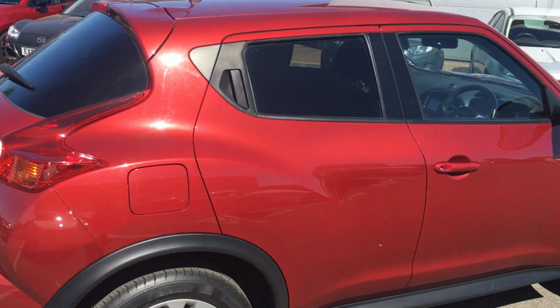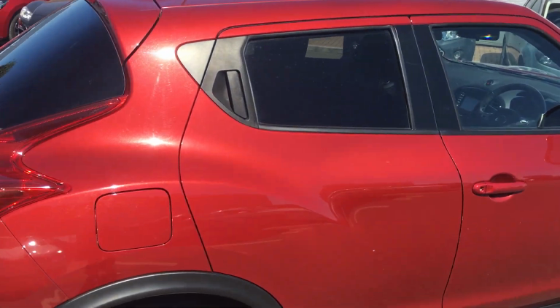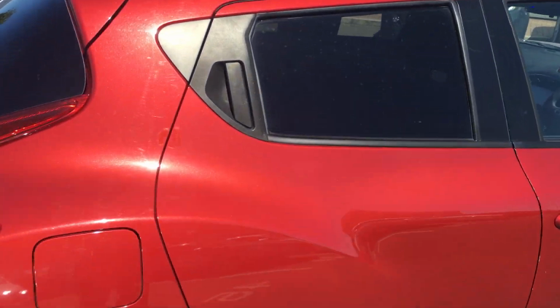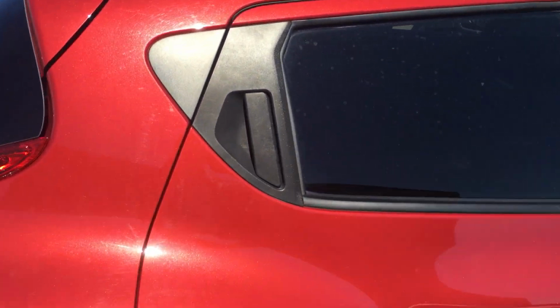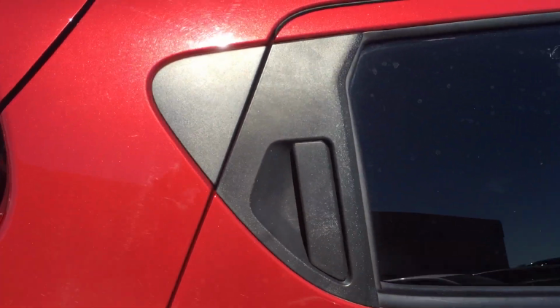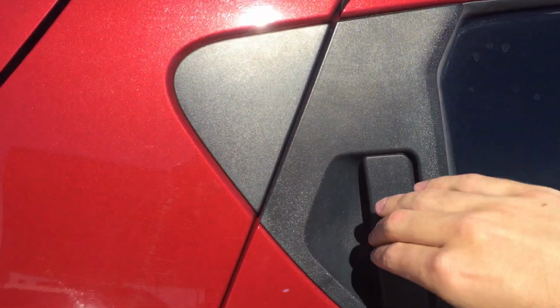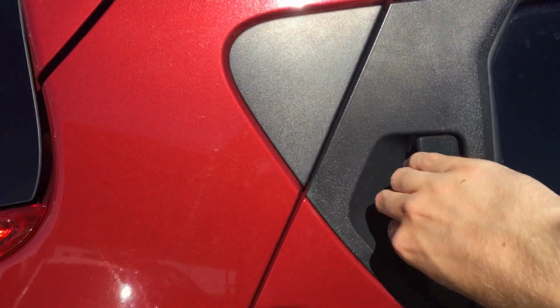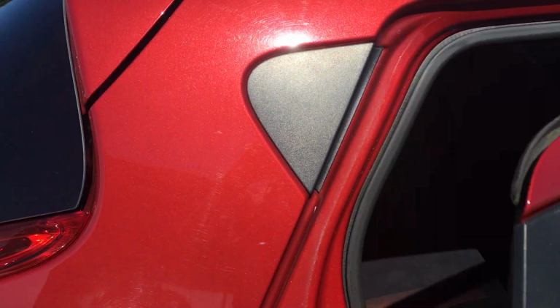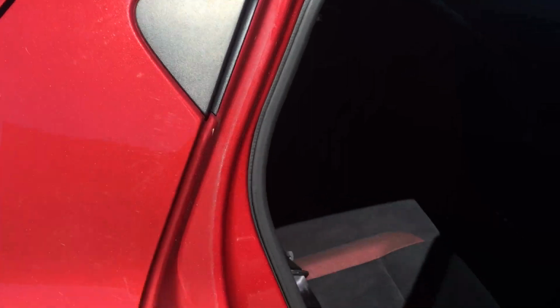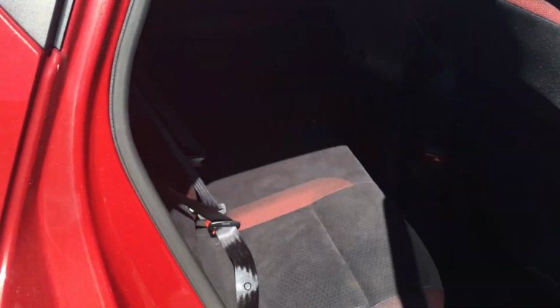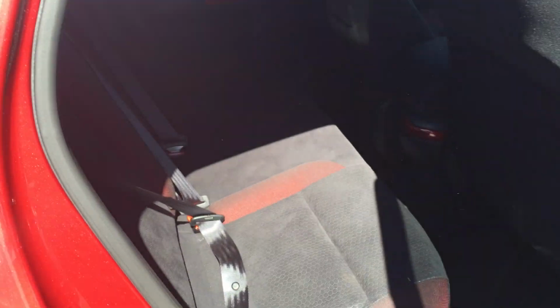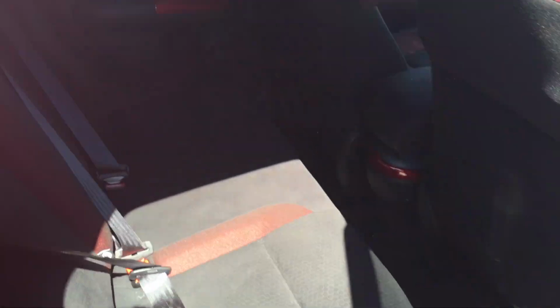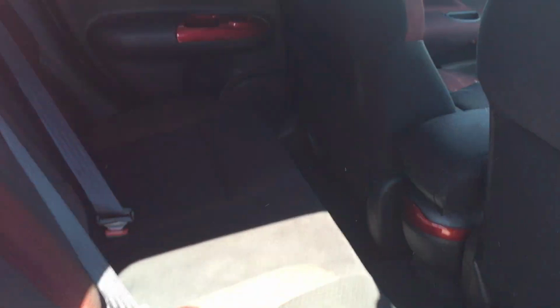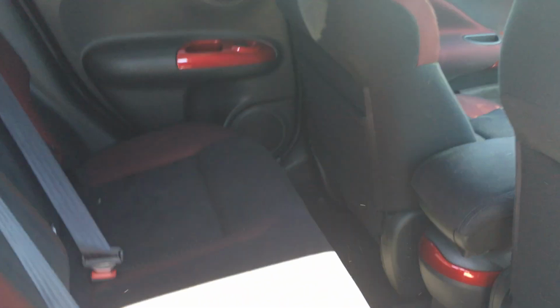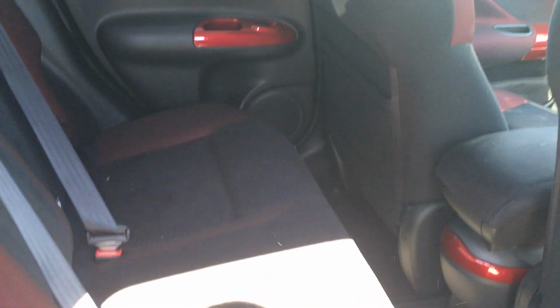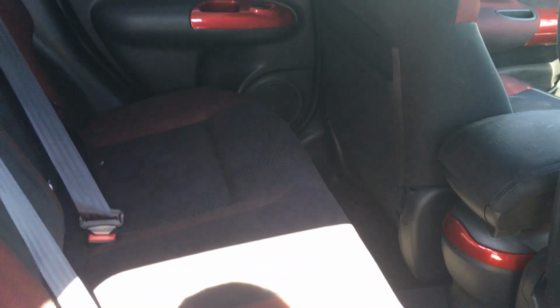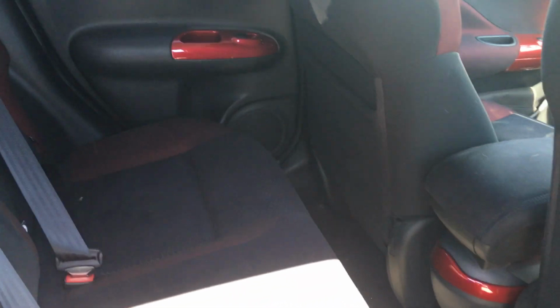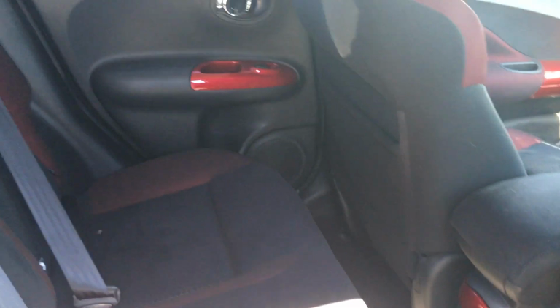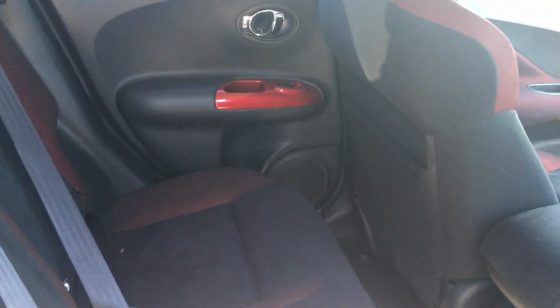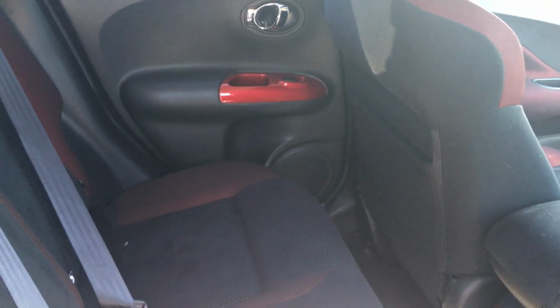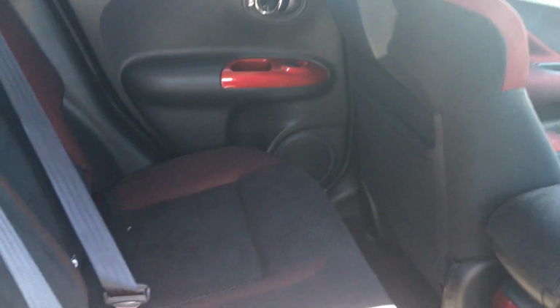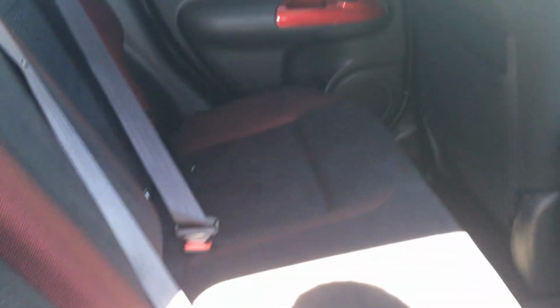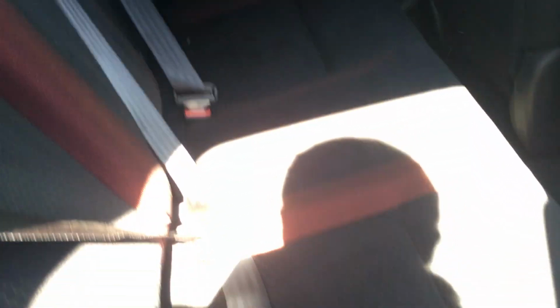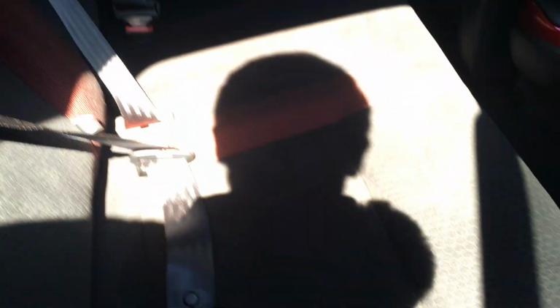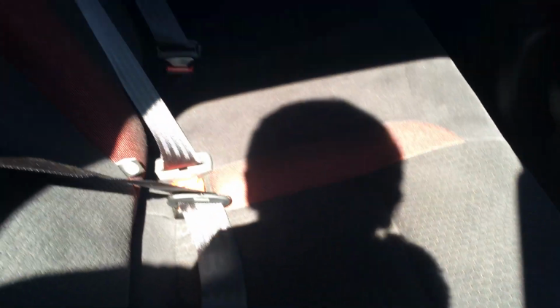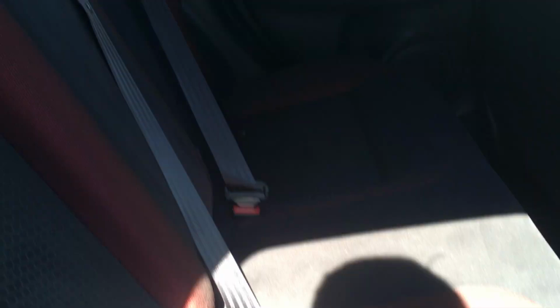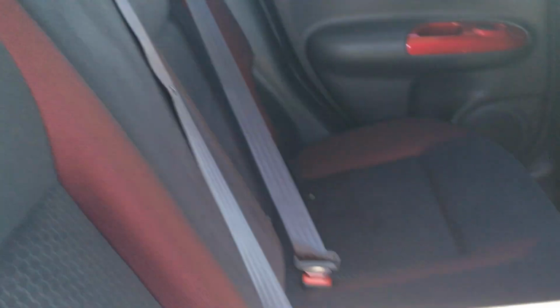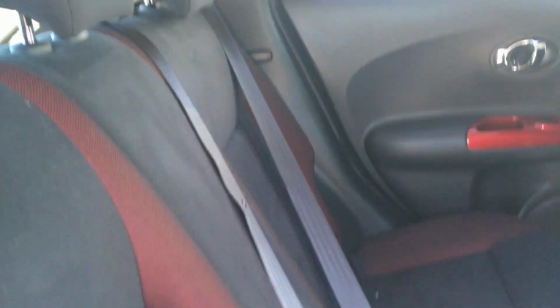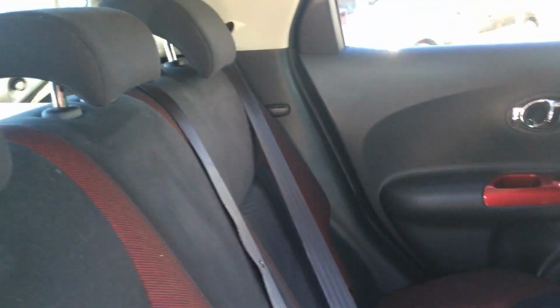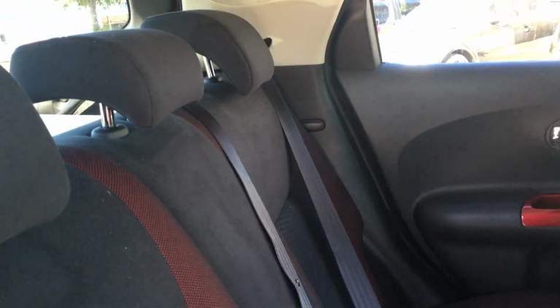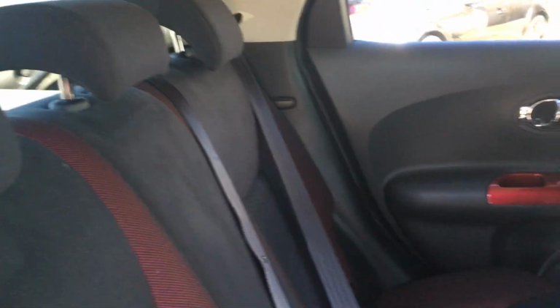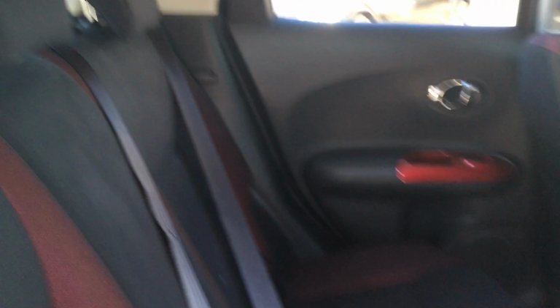Now if we come round the back here, the door handle is actually here on the D-pillar. If we look inside you can see there's plenty of room, particularly if you move those front seats forward. The full cloth interior is finished really nicely and it's in really nice condition.